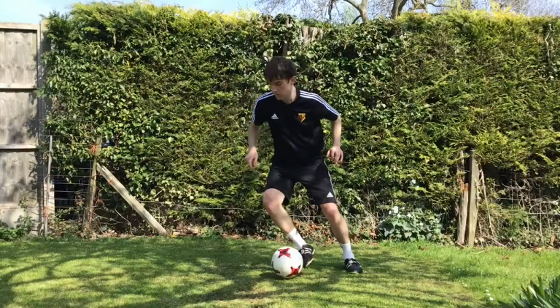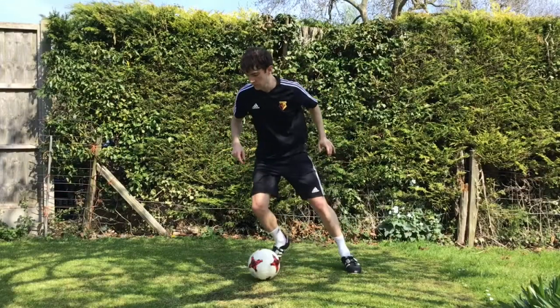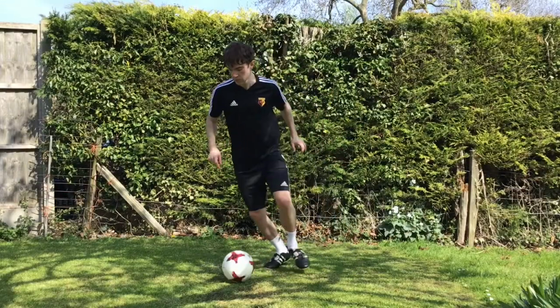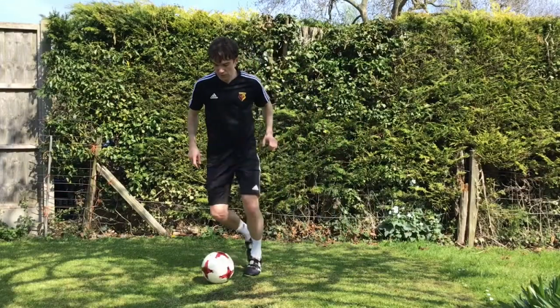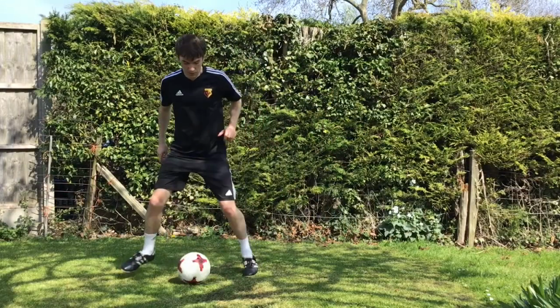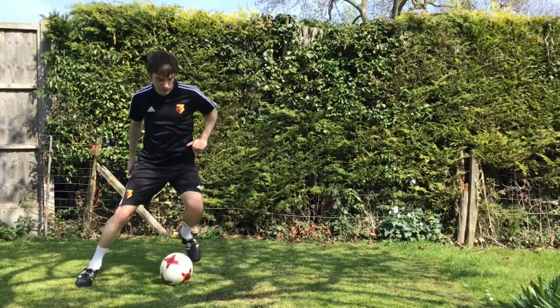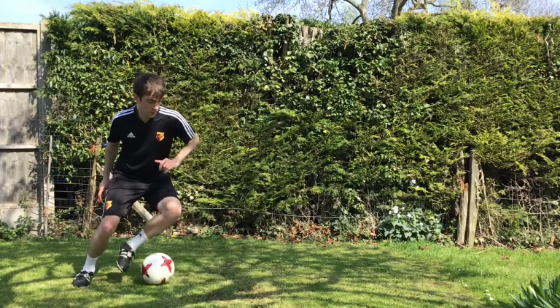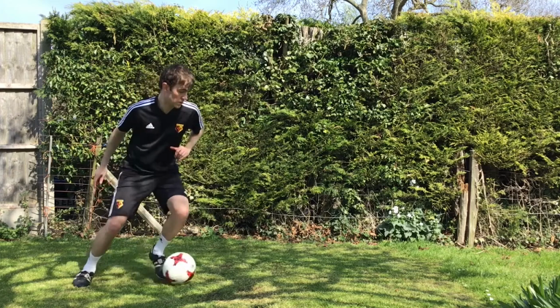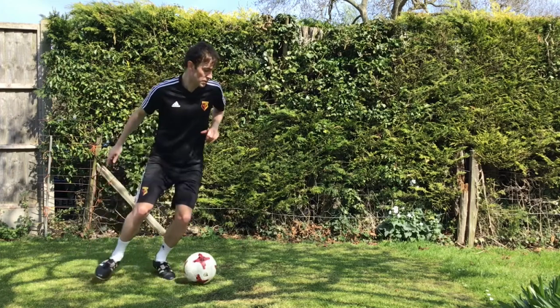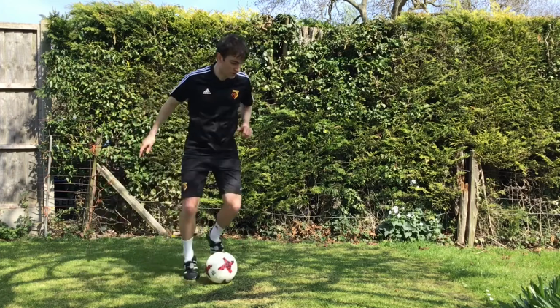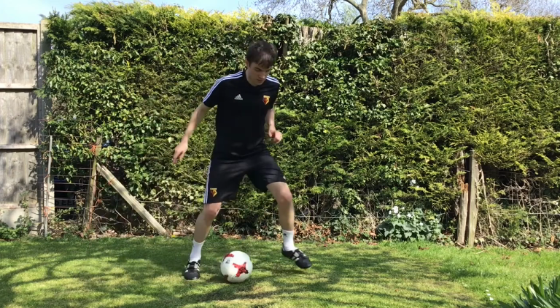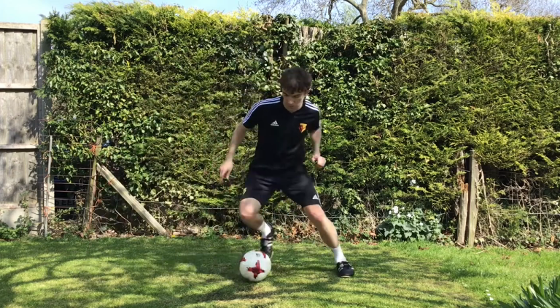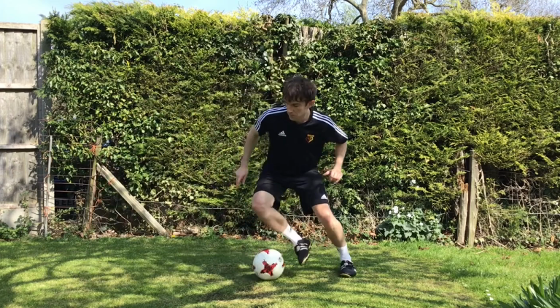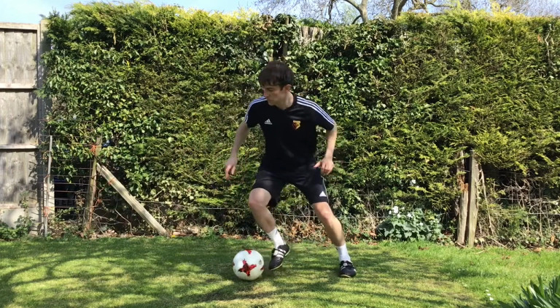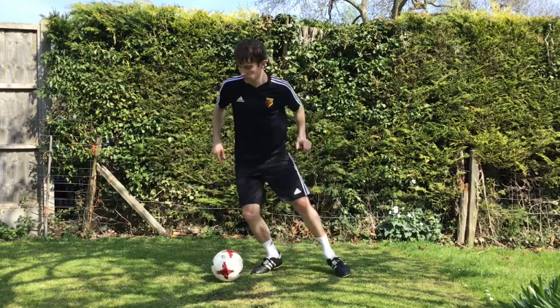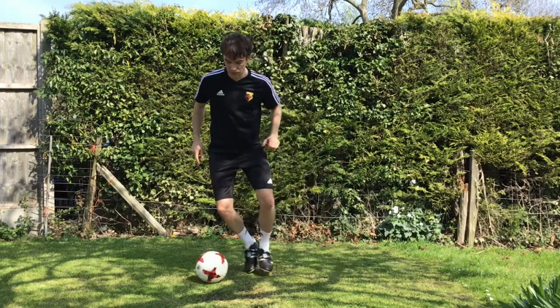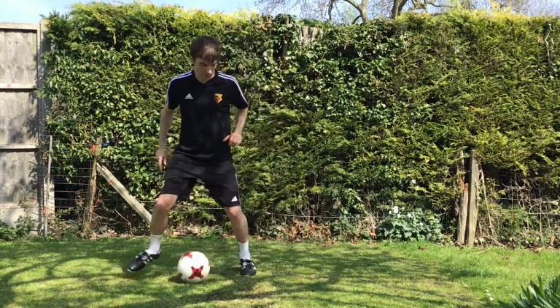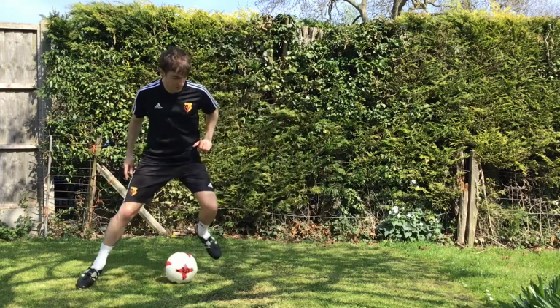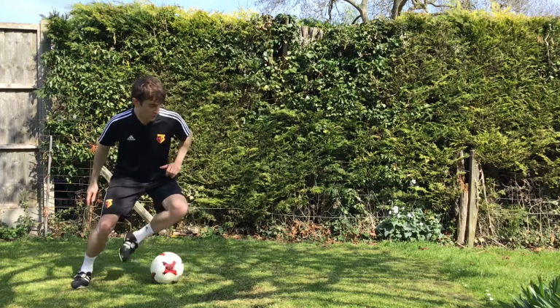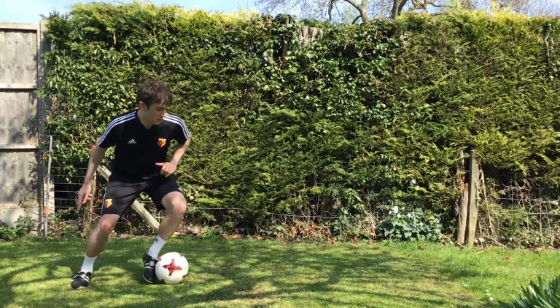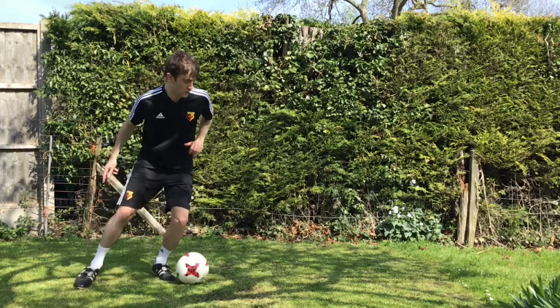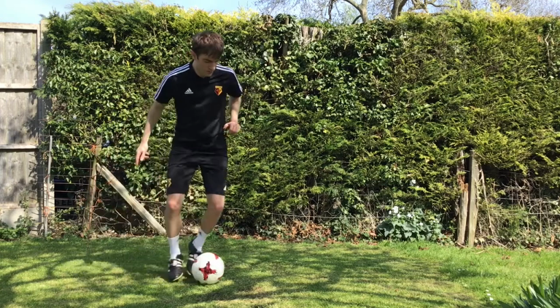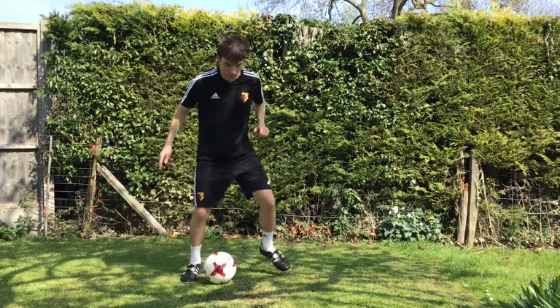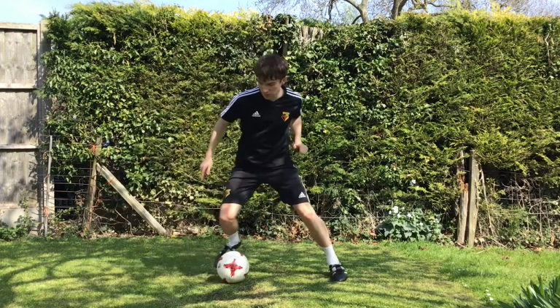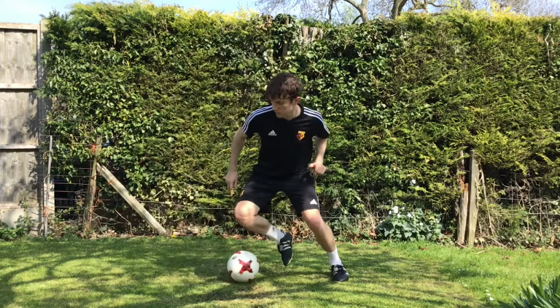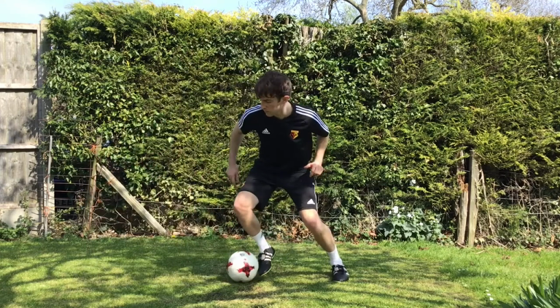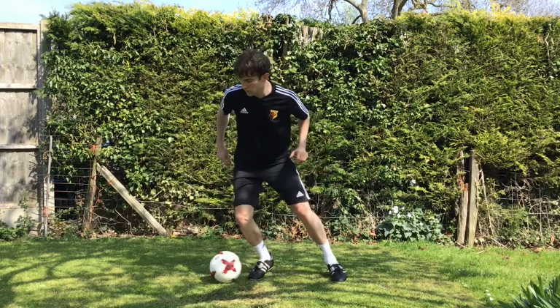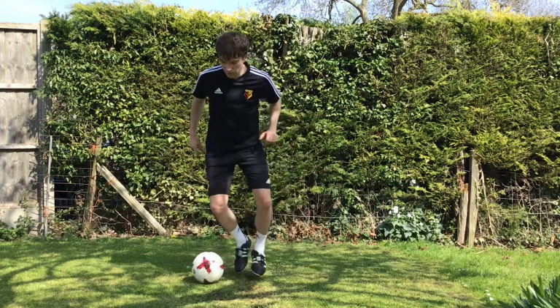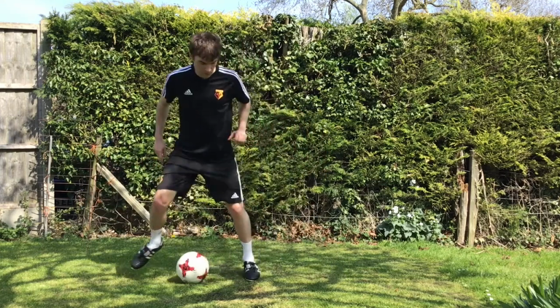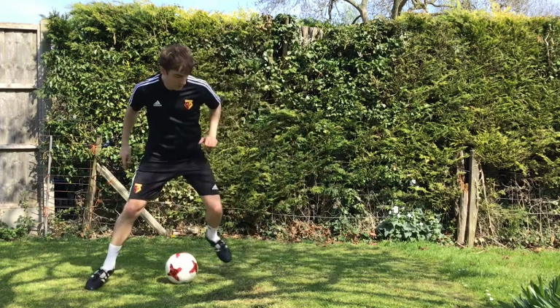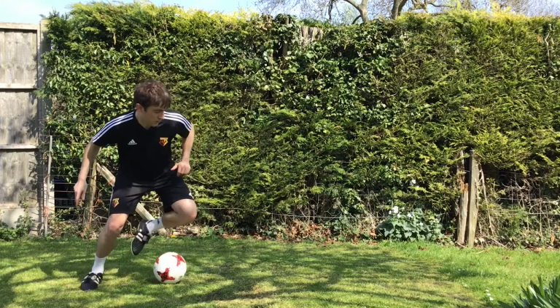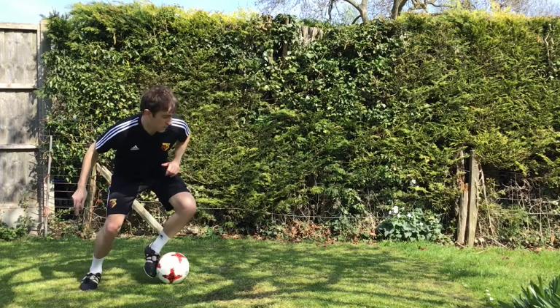Some people call these outside cuts. It's more of a gentle touch with the outside of your foot. You need to be flexing the knees for this so I can get my centre of gravity low and then use that spring to help me move quickly.